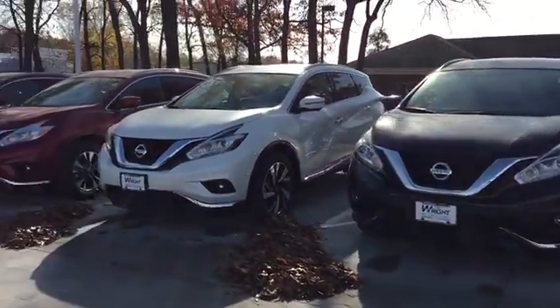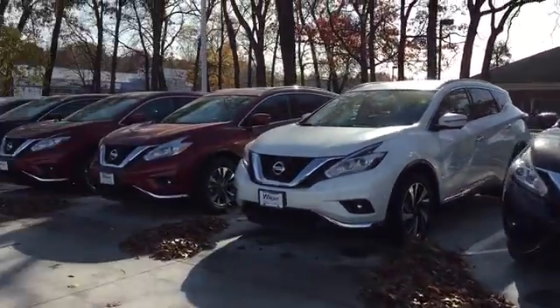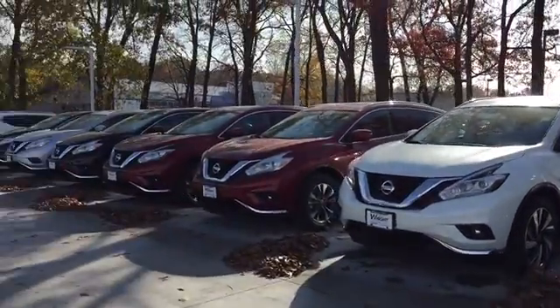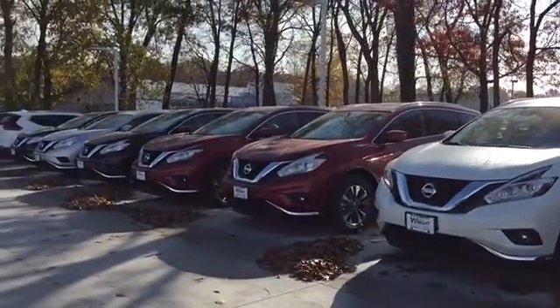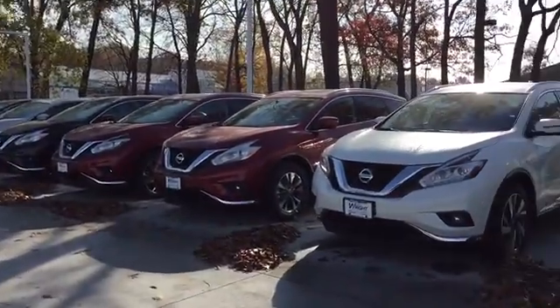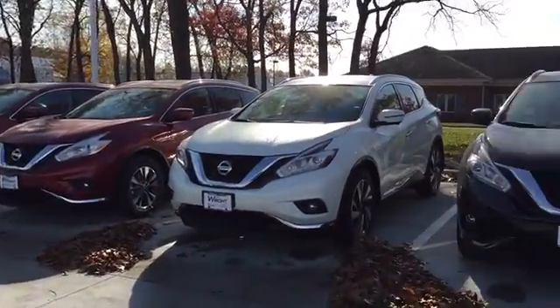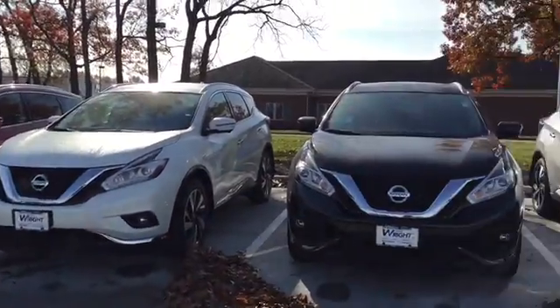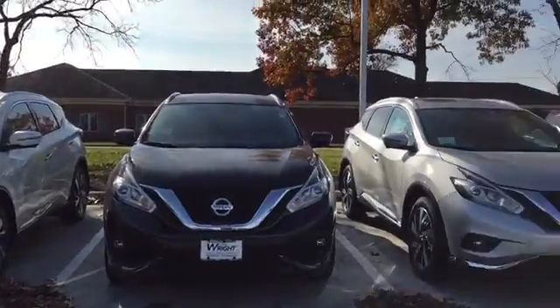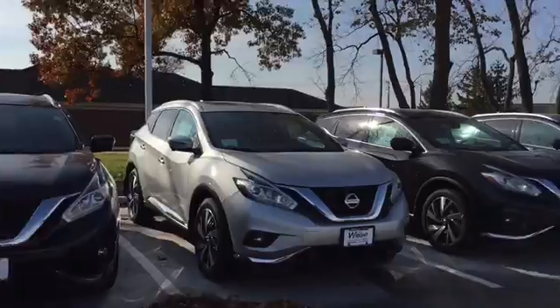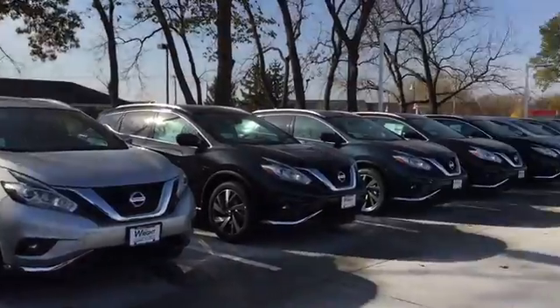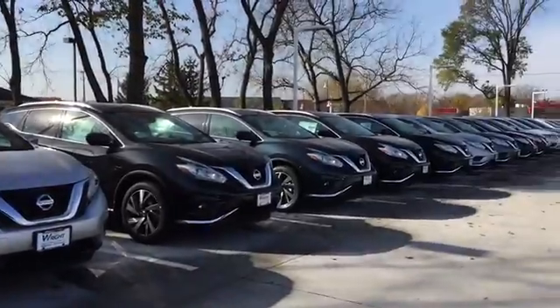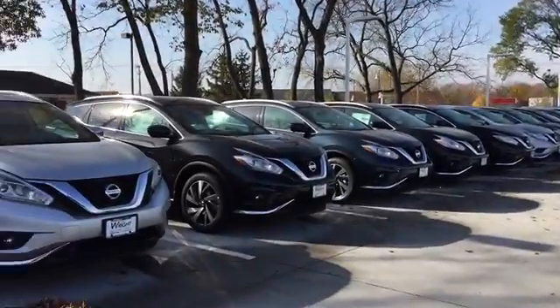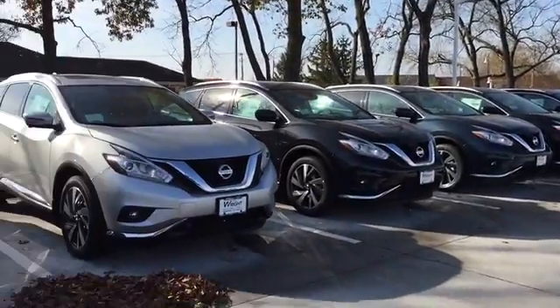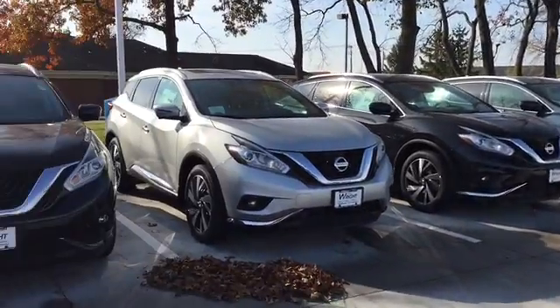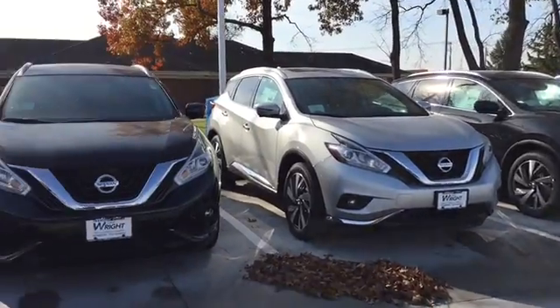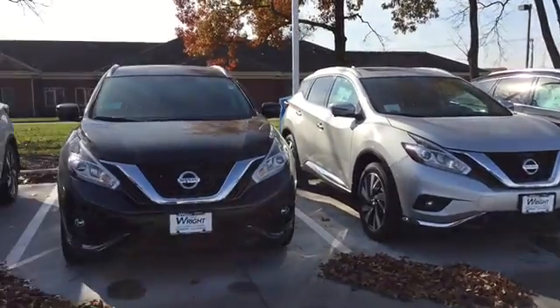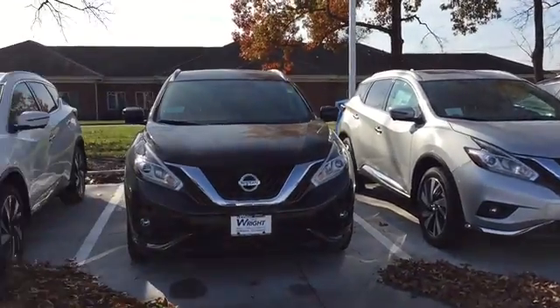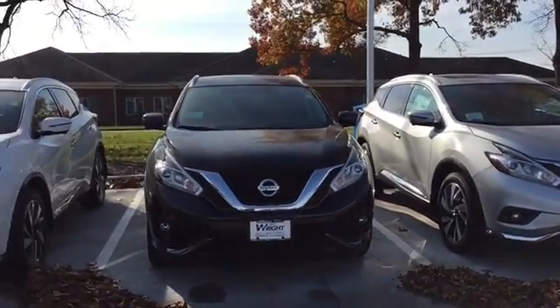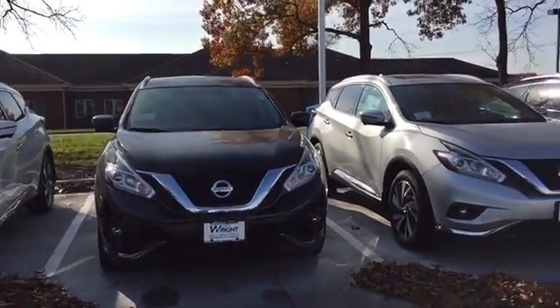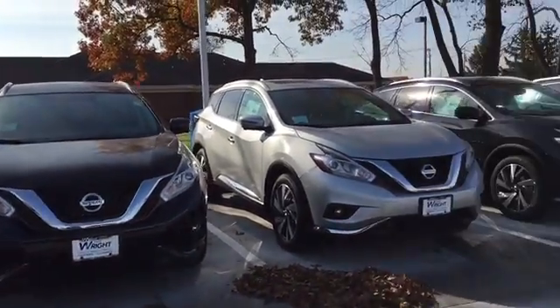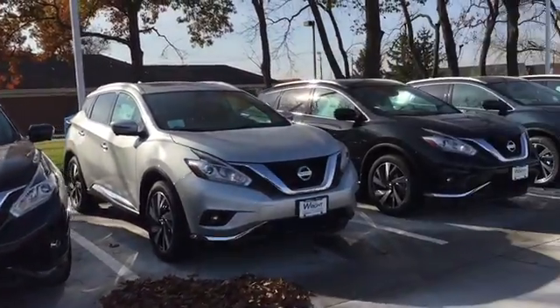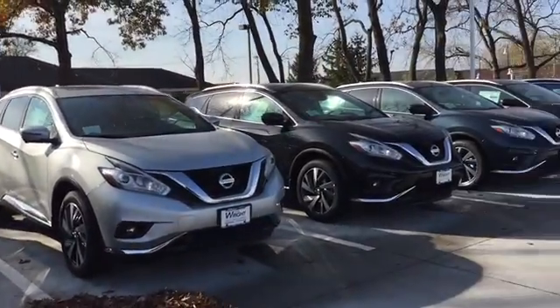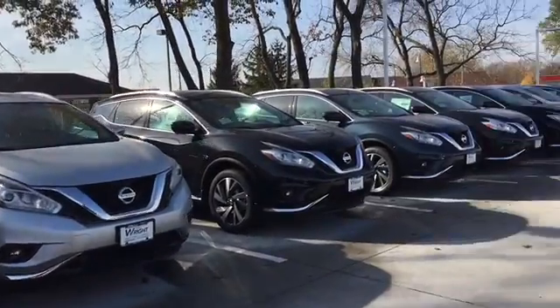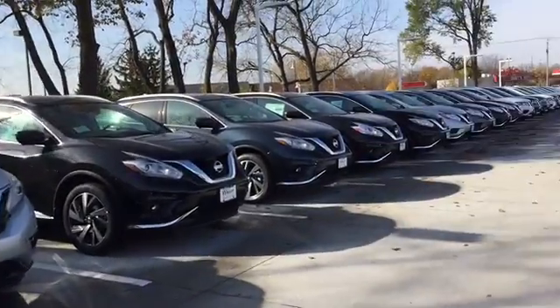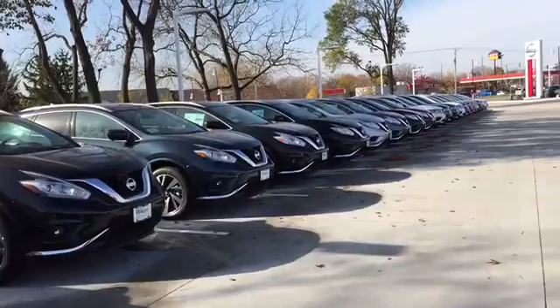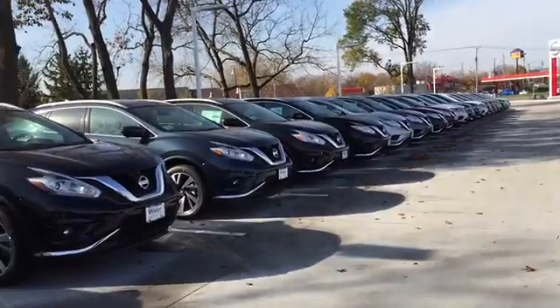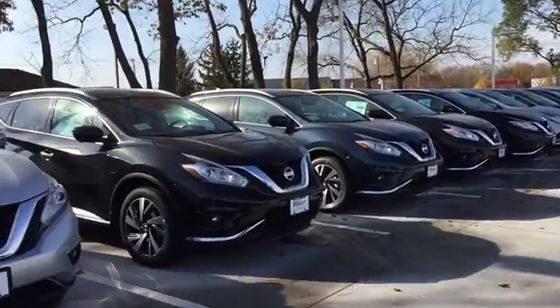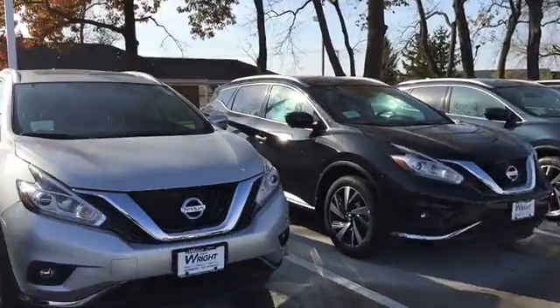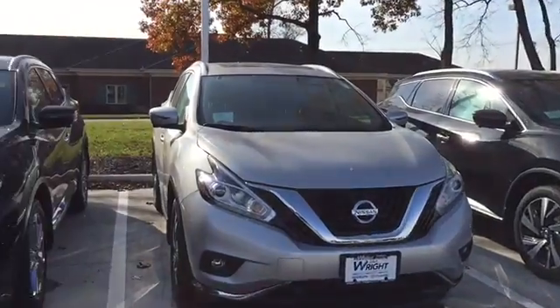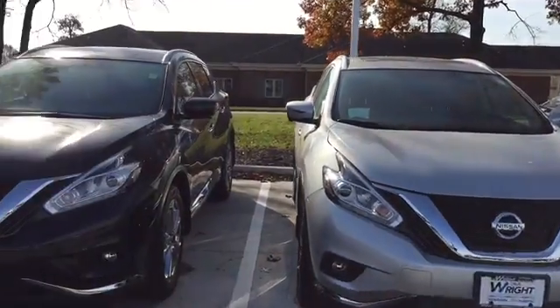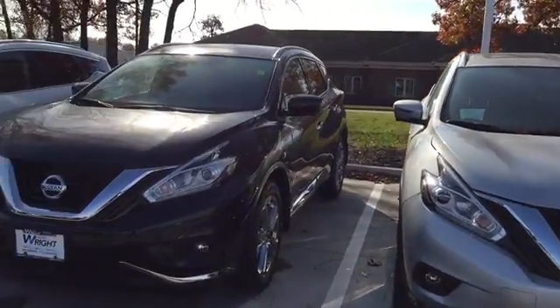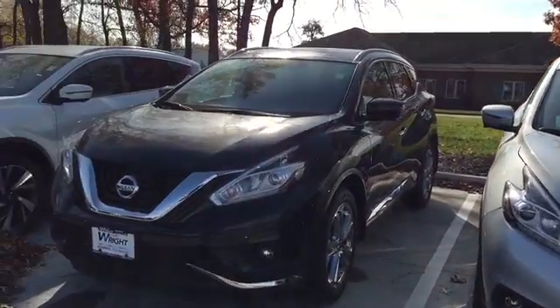I want to make sure you know that all of our remaining 2016s are on sale at invoice pricing. So great price on any Nissan that you find here that's a 2016.